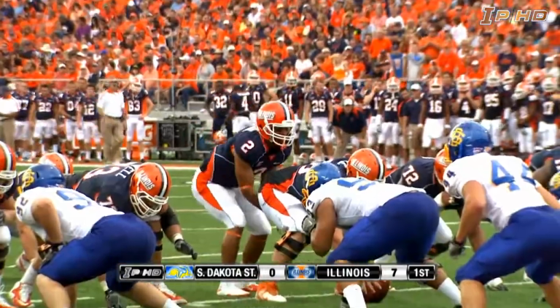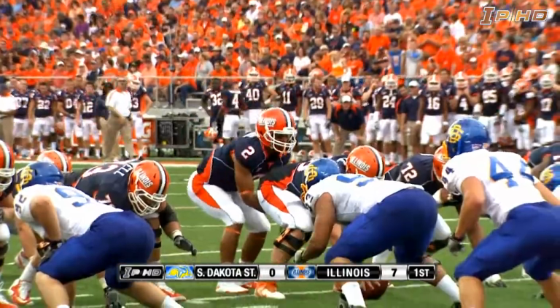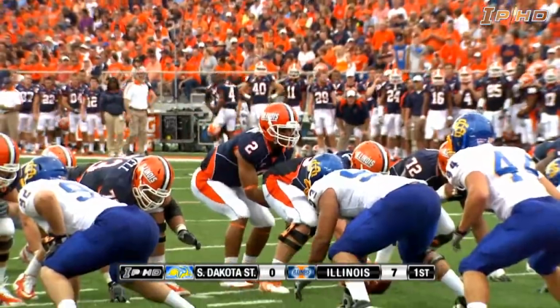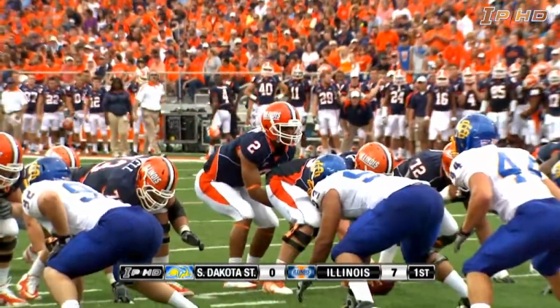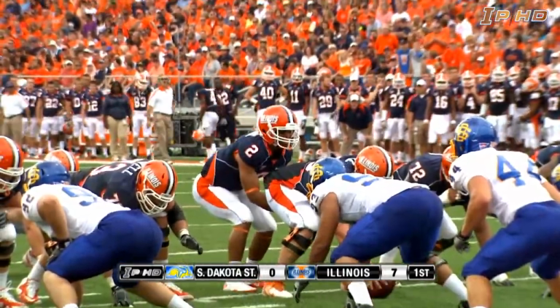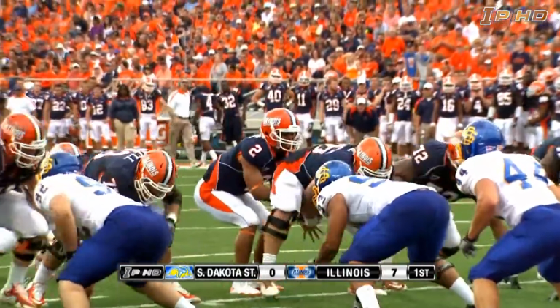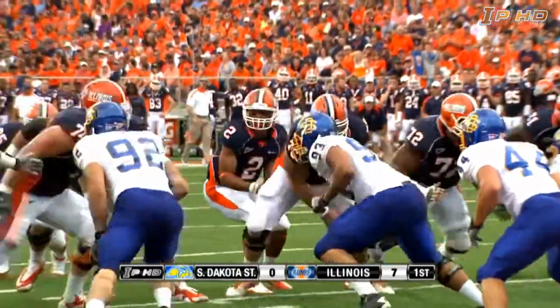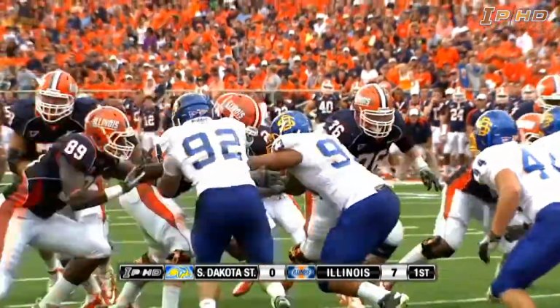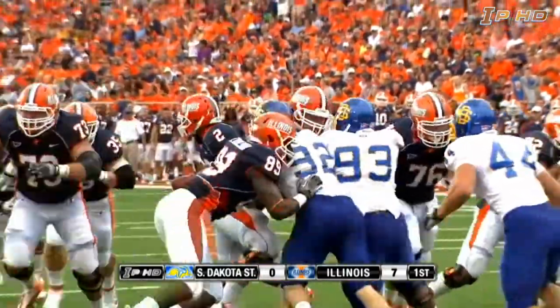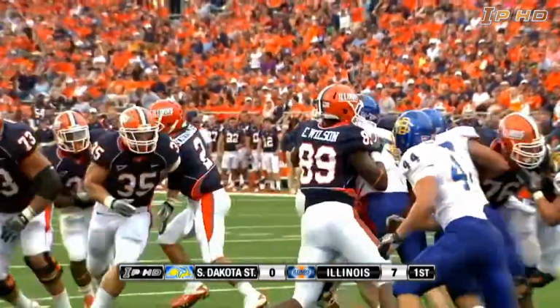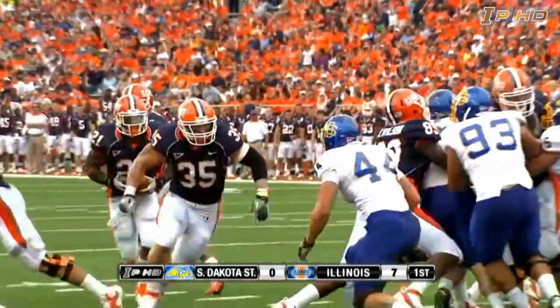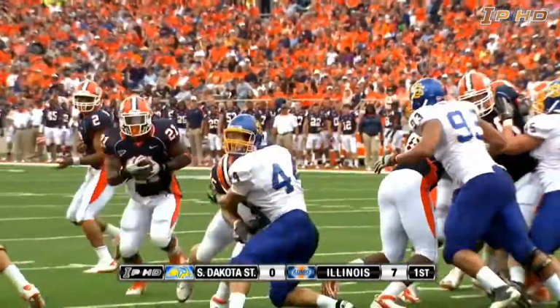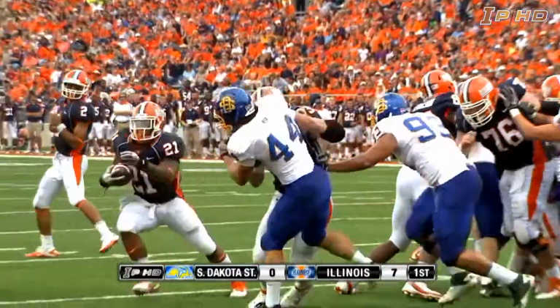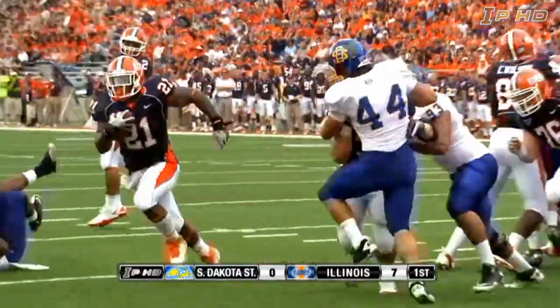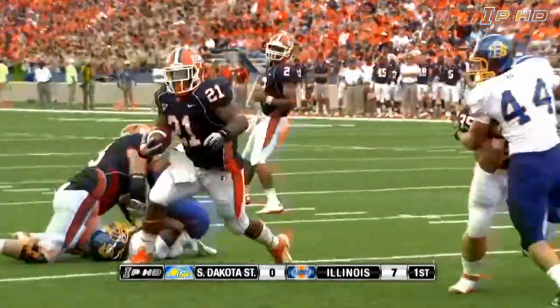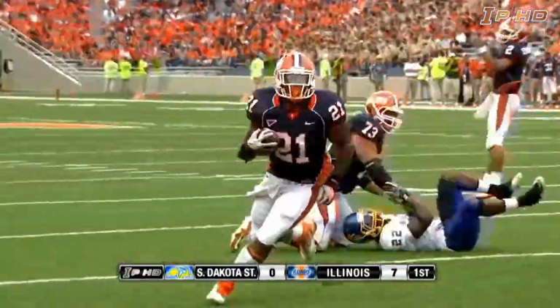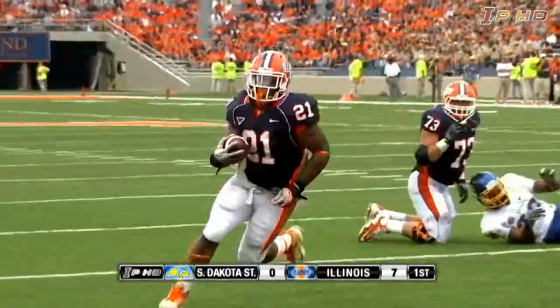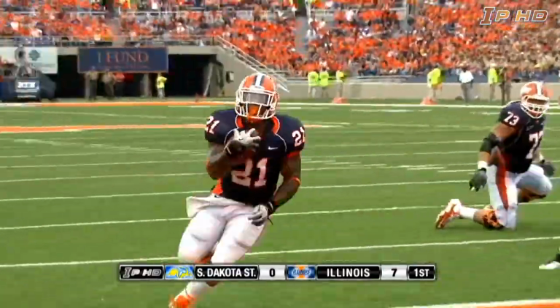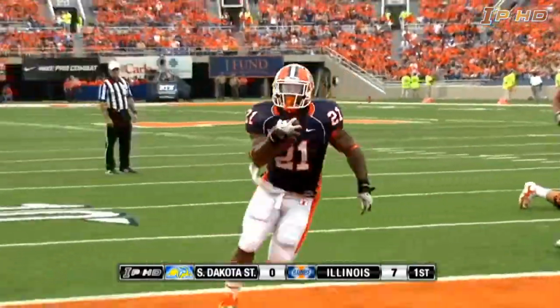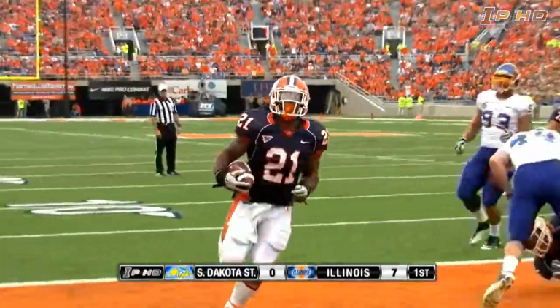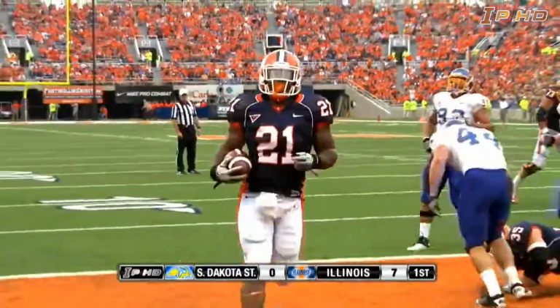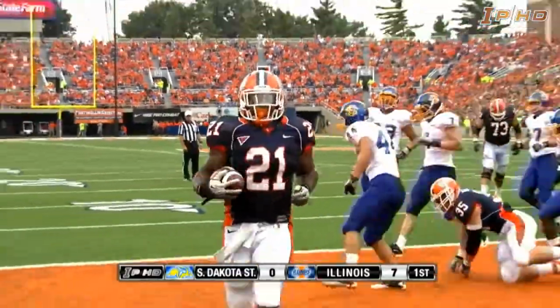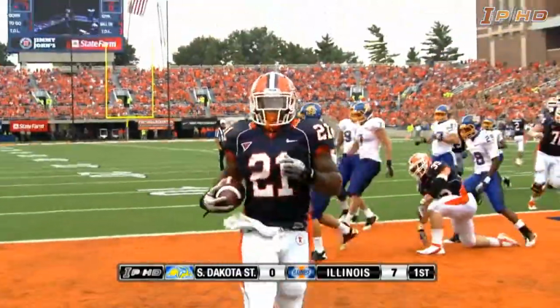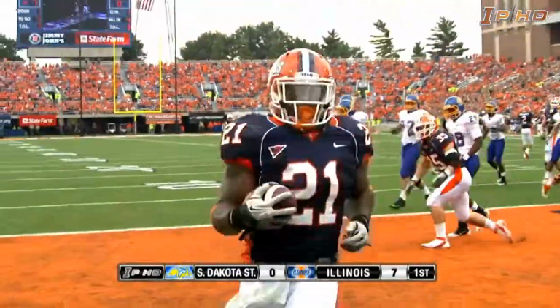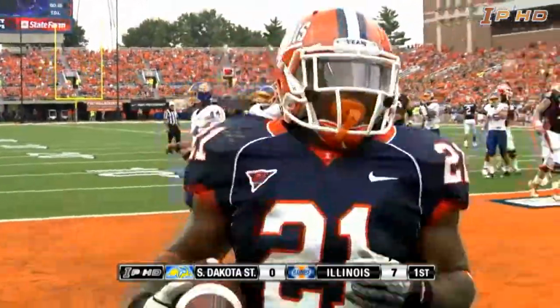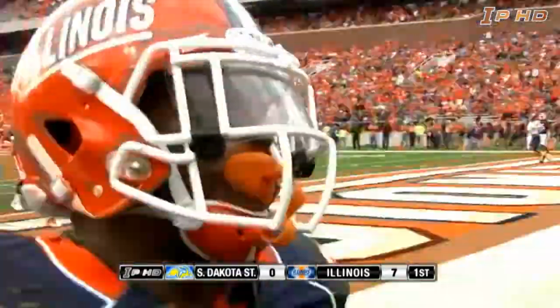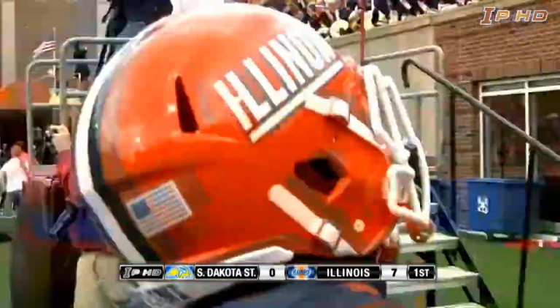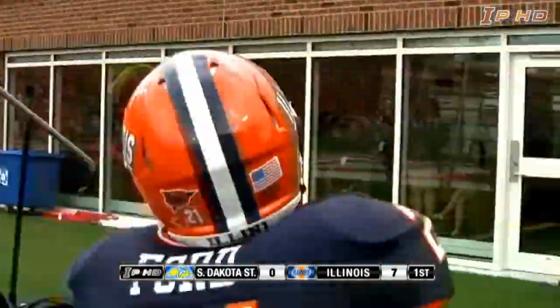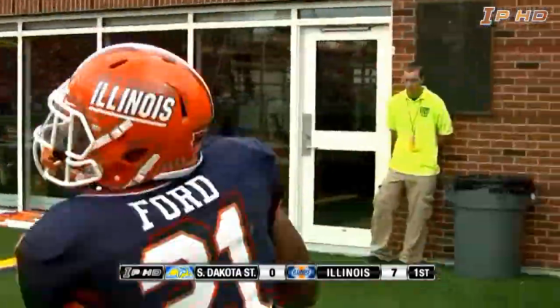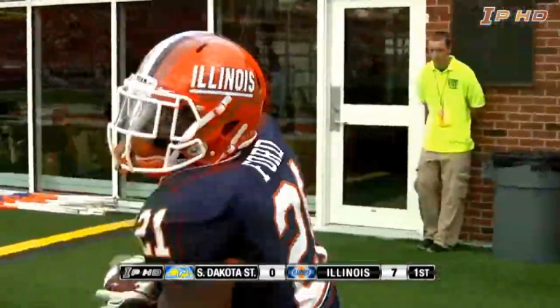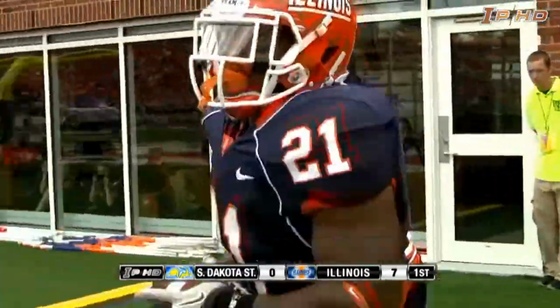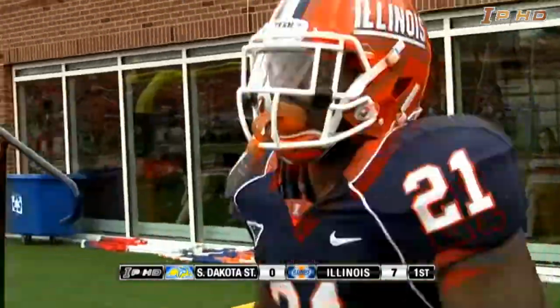They are down here again after two big plays. Here is the give. Jason Ford steps to the outside — he's untouched. Touchdown, Illinois.